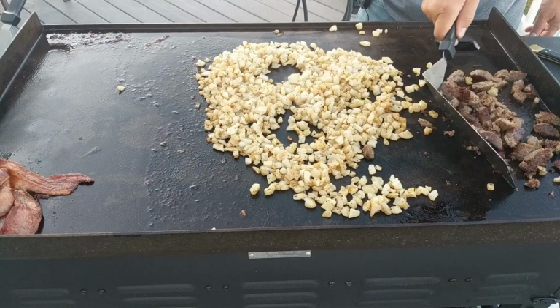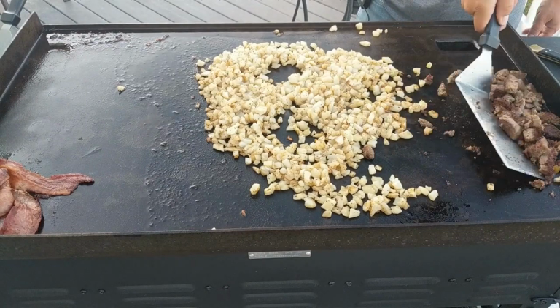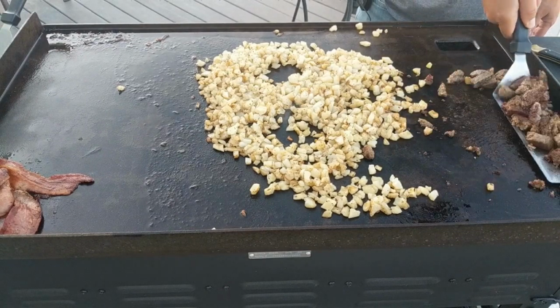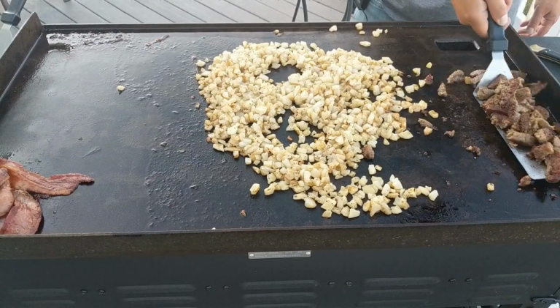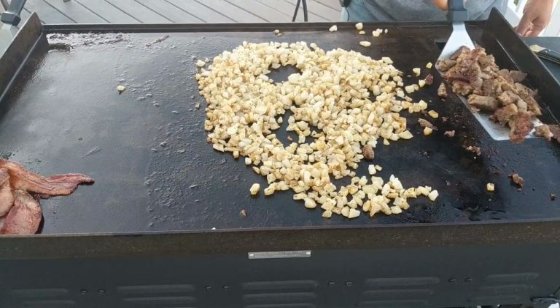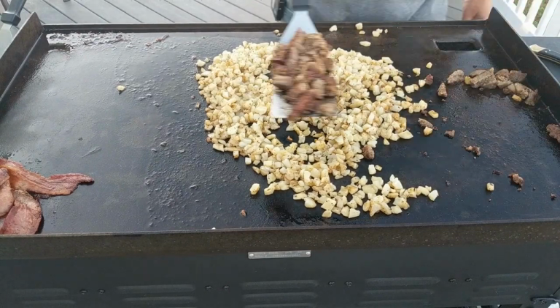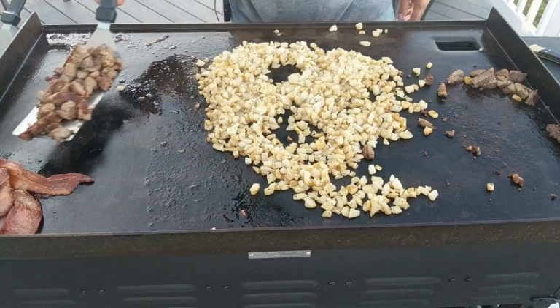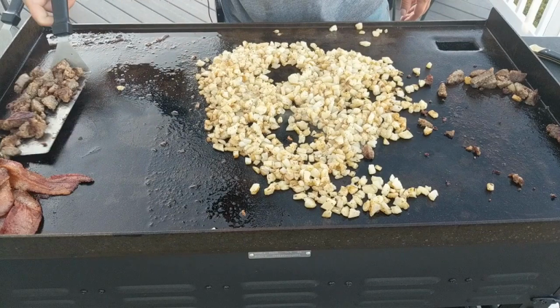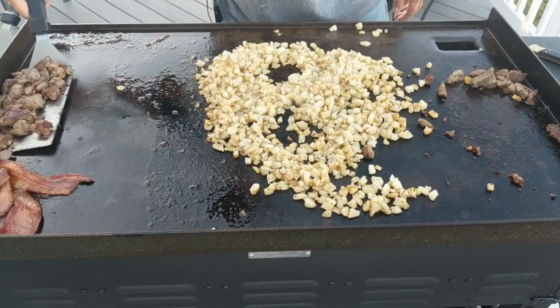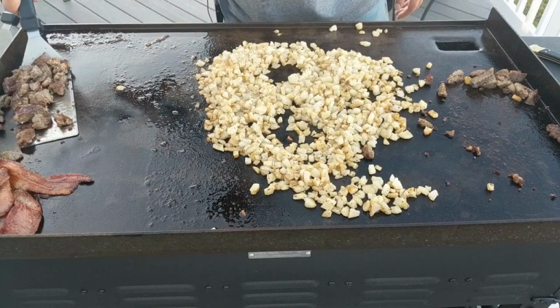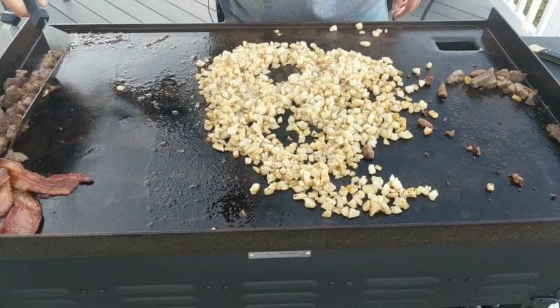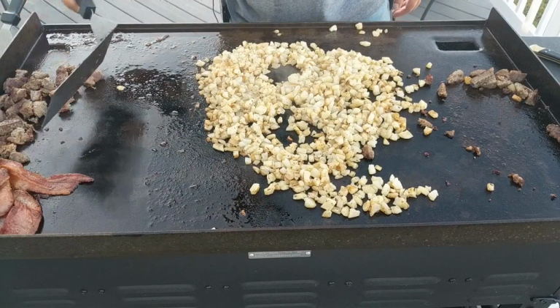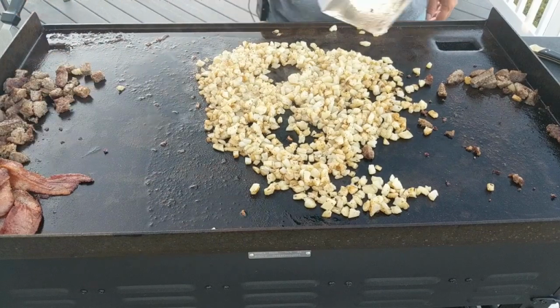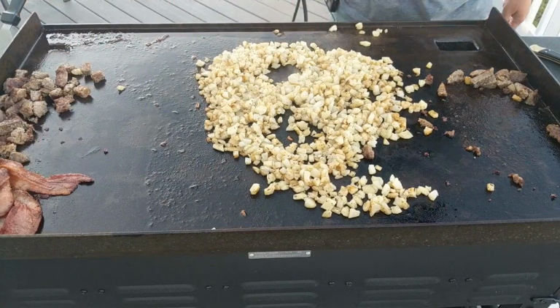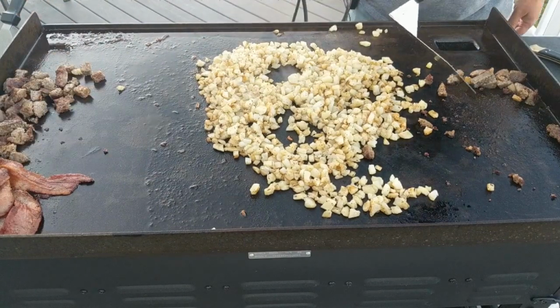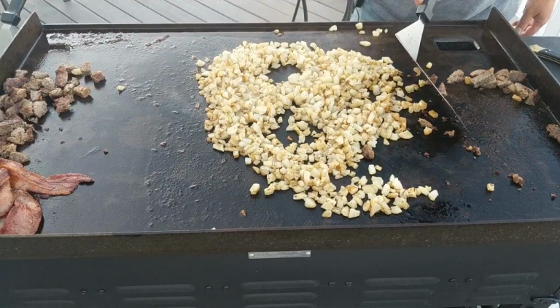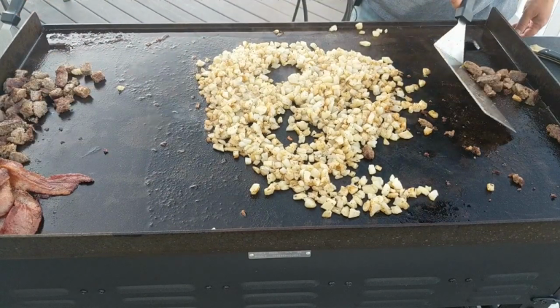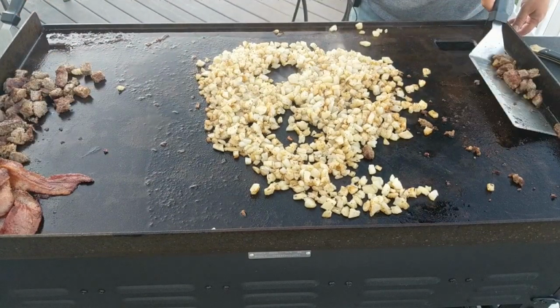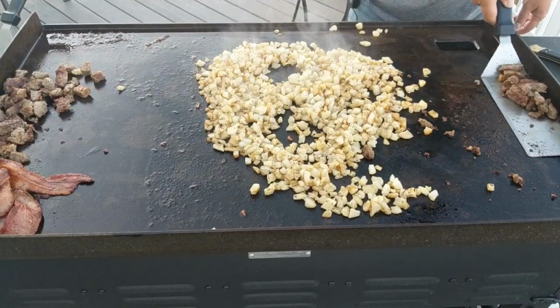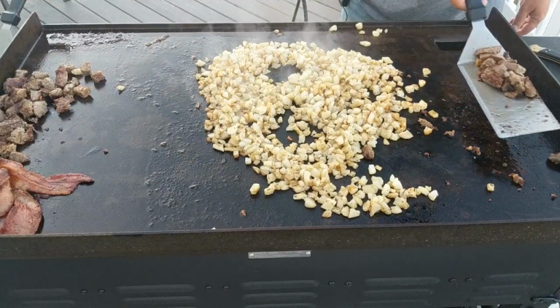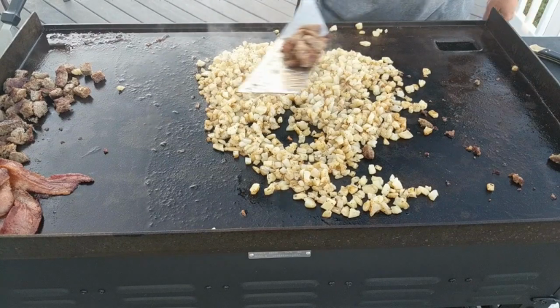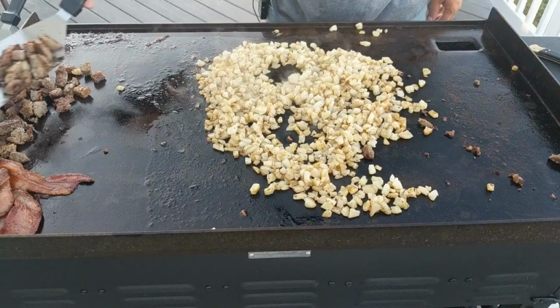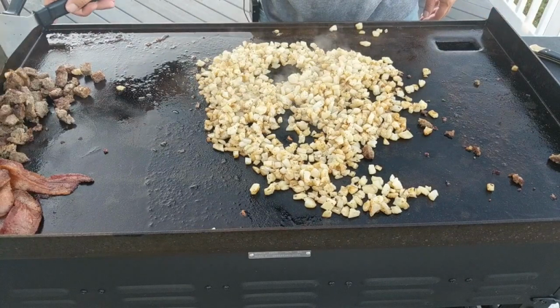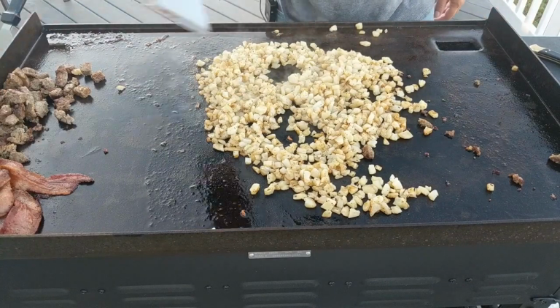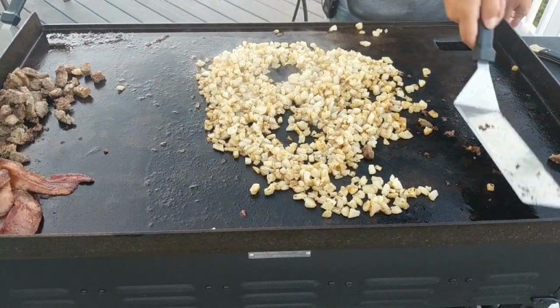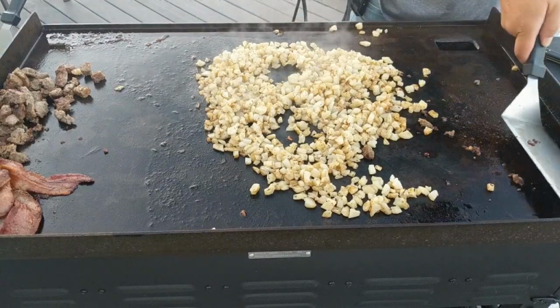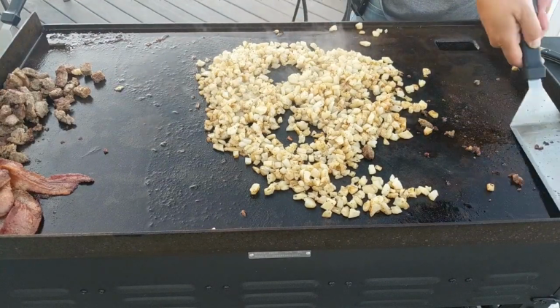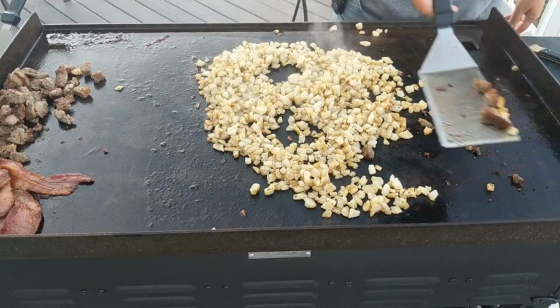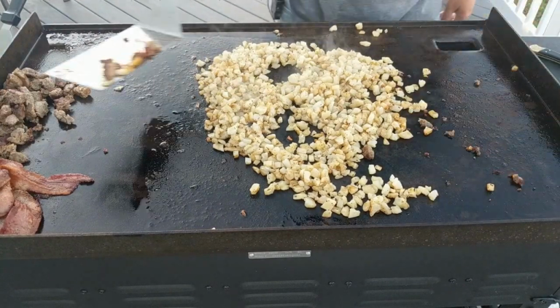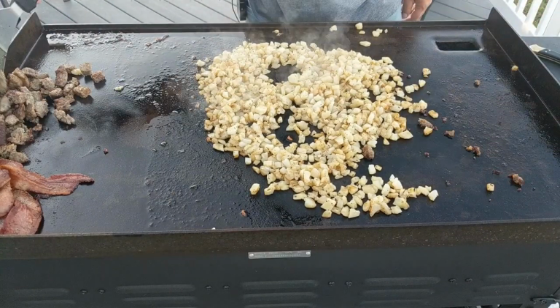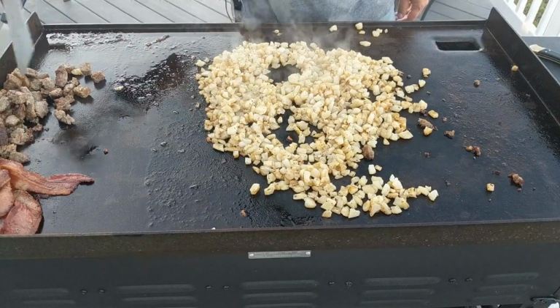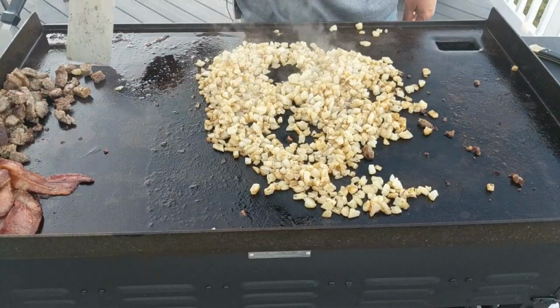All right, so now what I'm doing is putting everything over to the warming area — that area's off. Still pretty hot though. It'll dry your stuff out too if you wait too long.